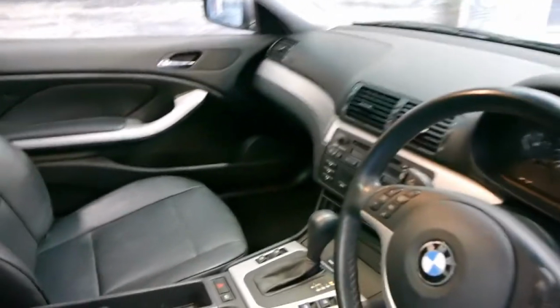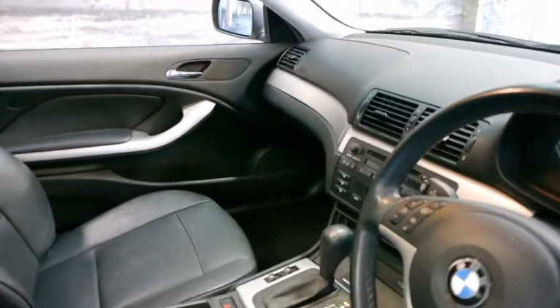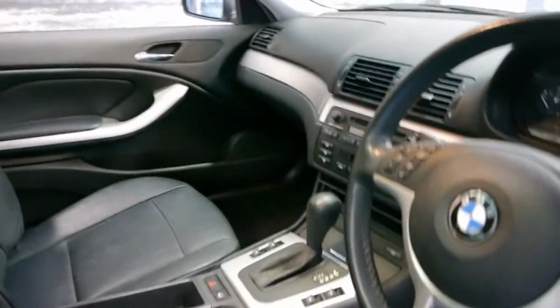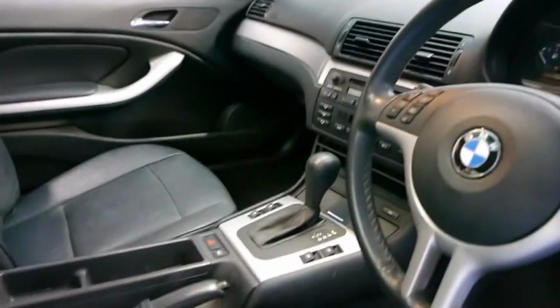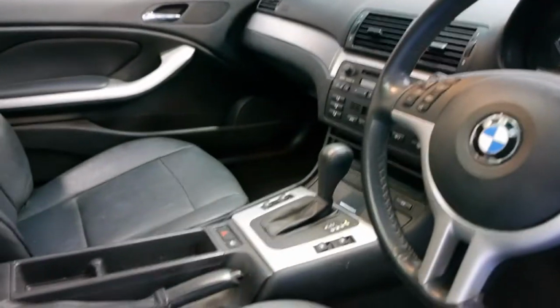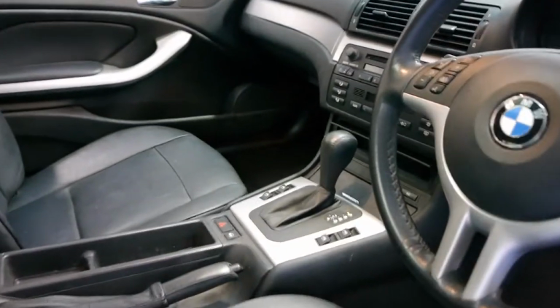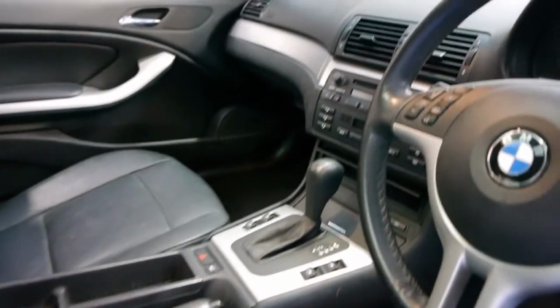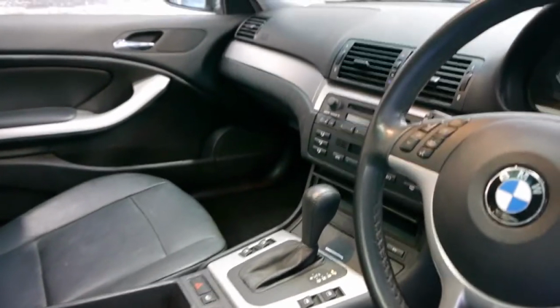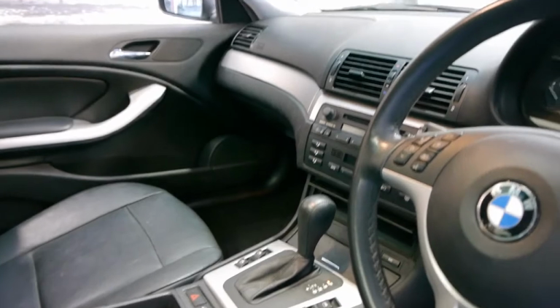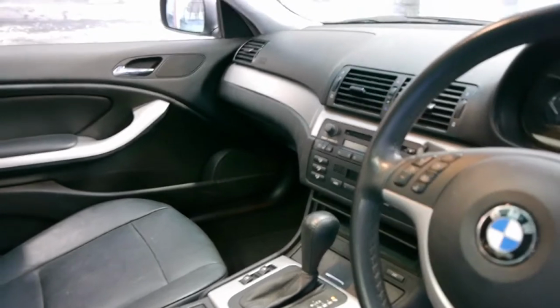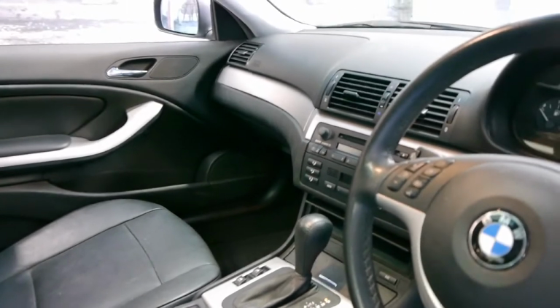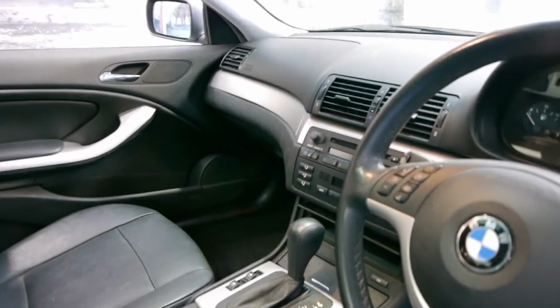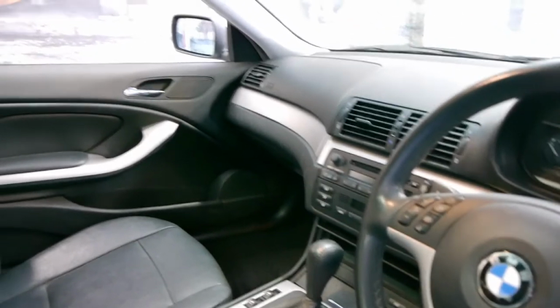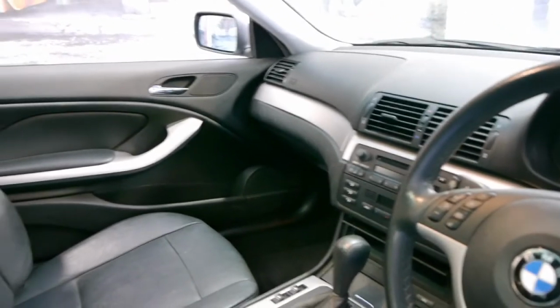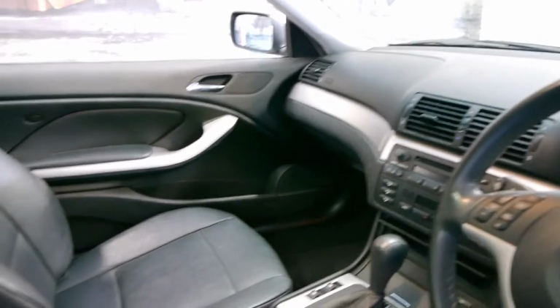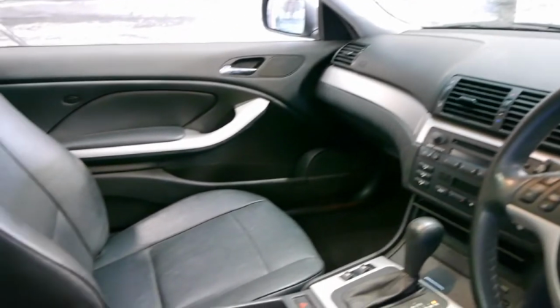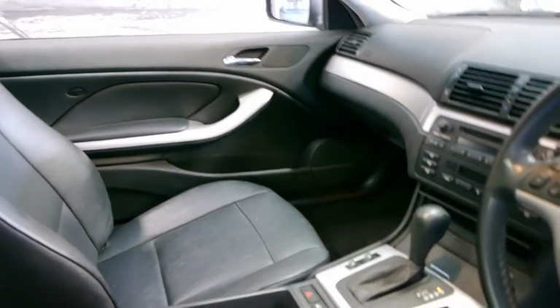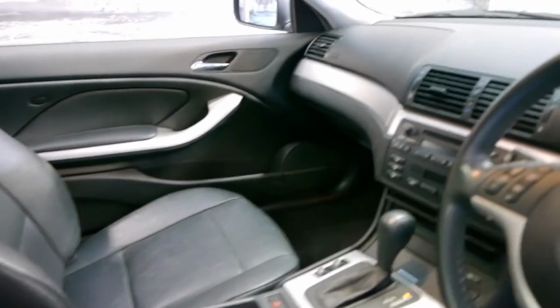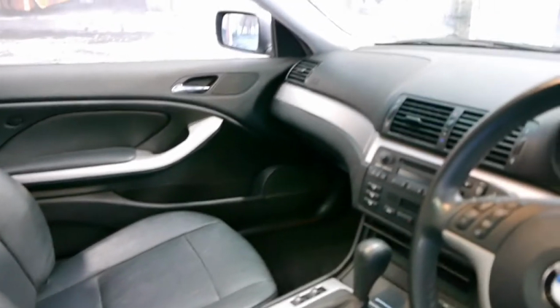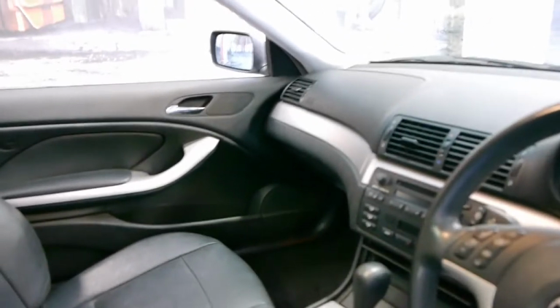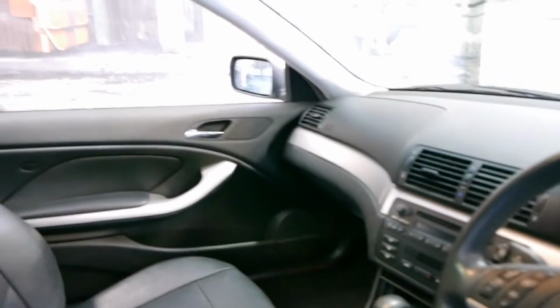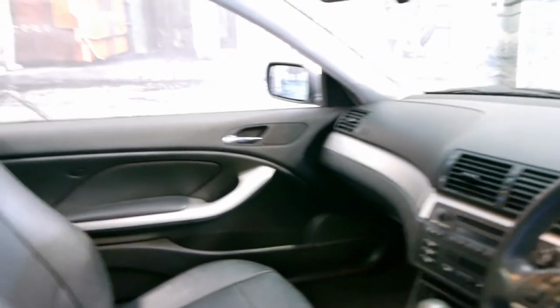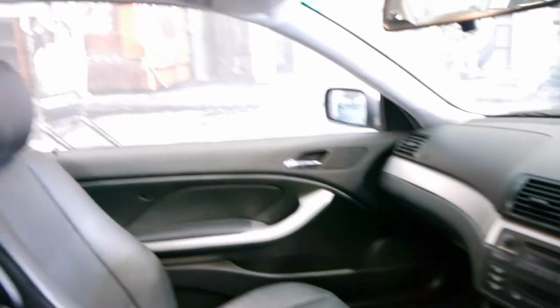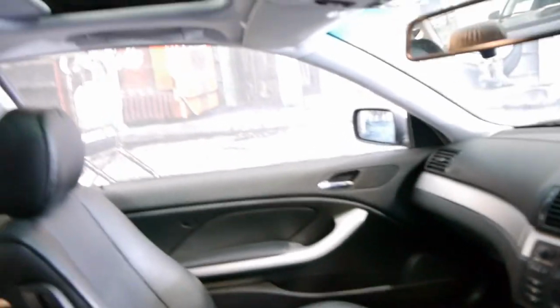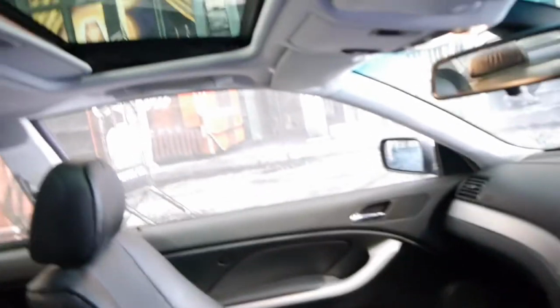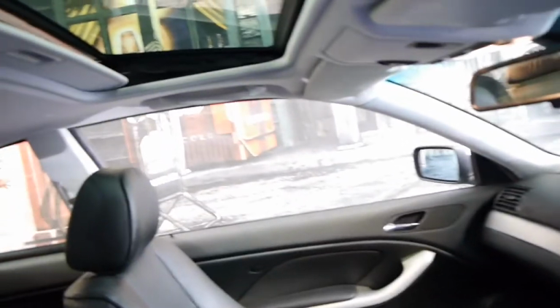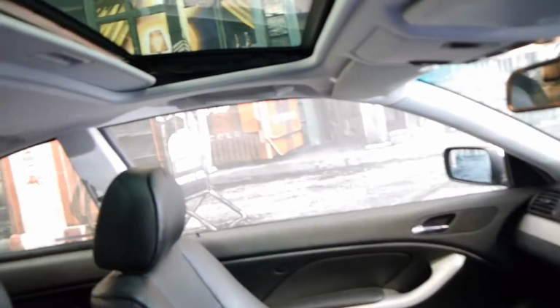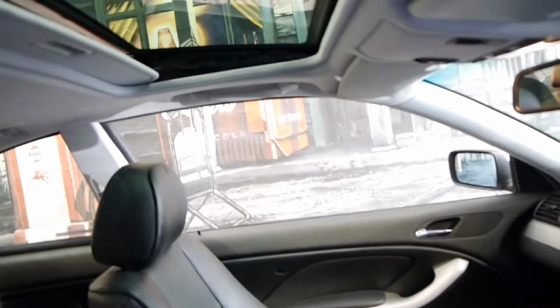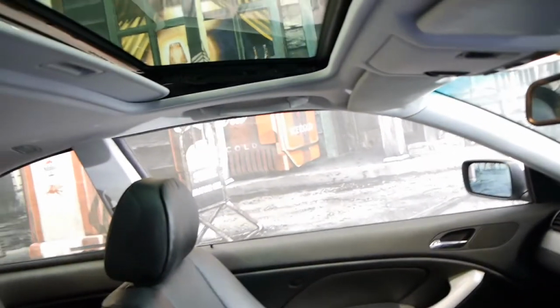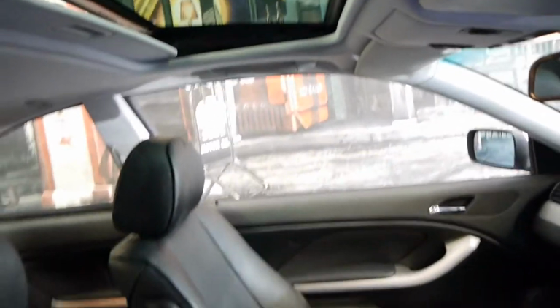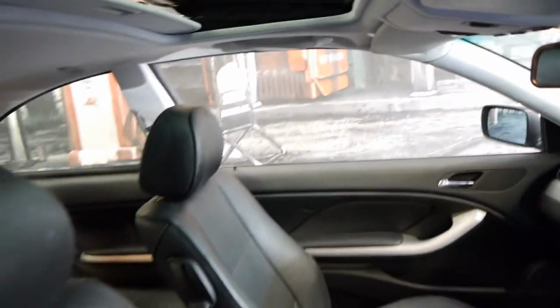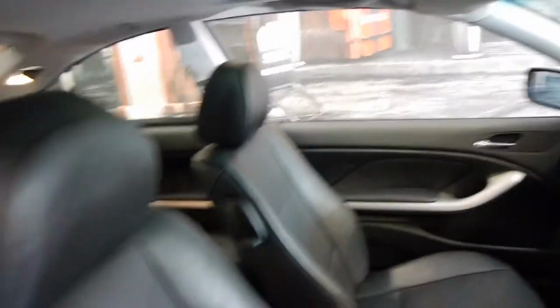It does come with all its logbooks. The air conditioning works. It drives beautifully as you'd expect with these kilometres. This car also has a two-way sunroof.